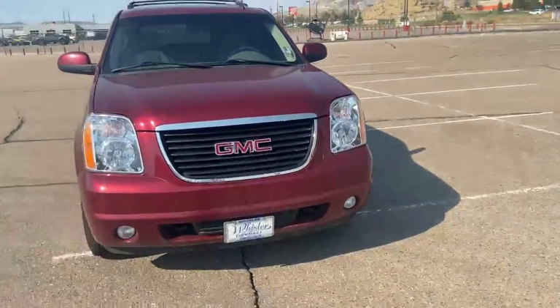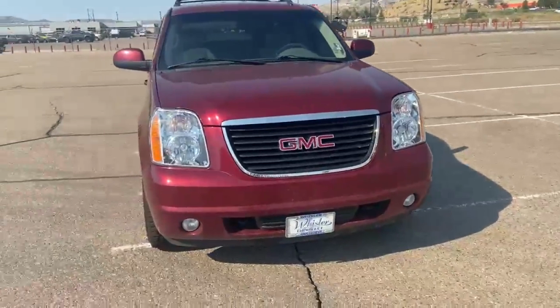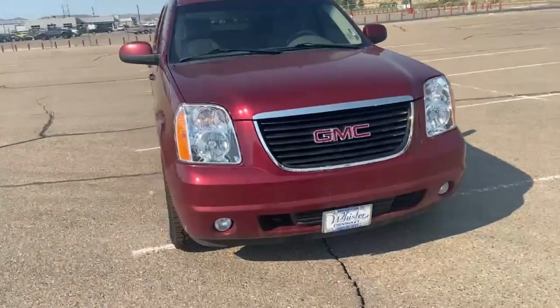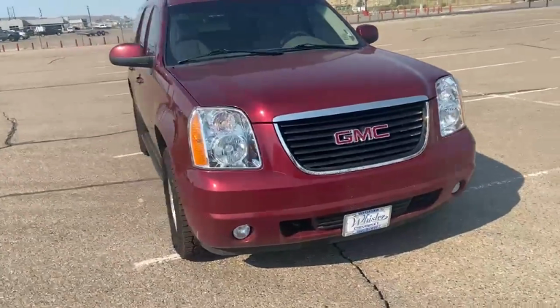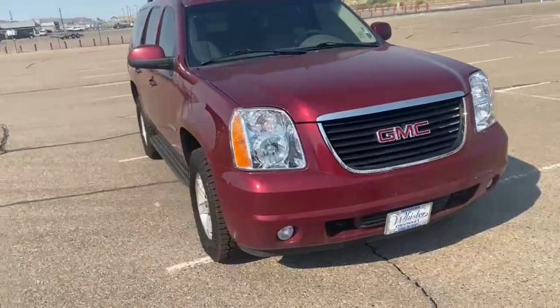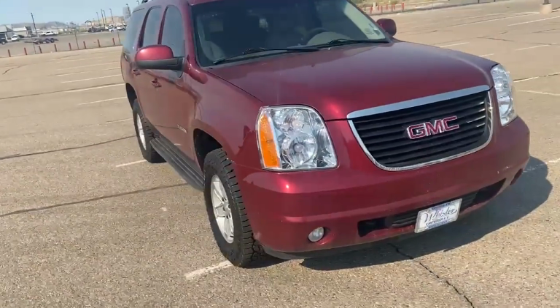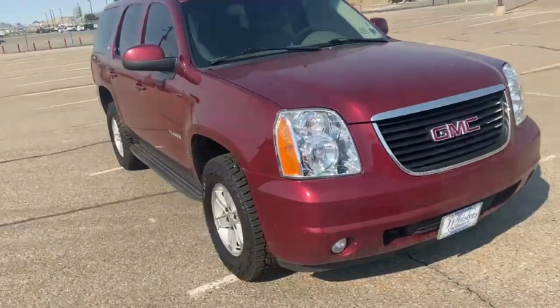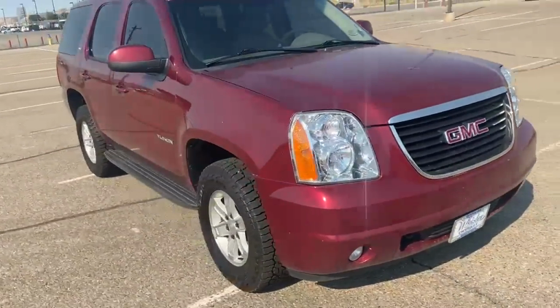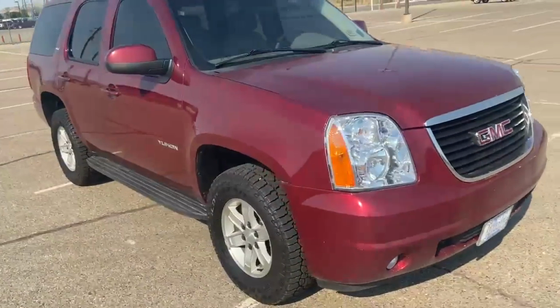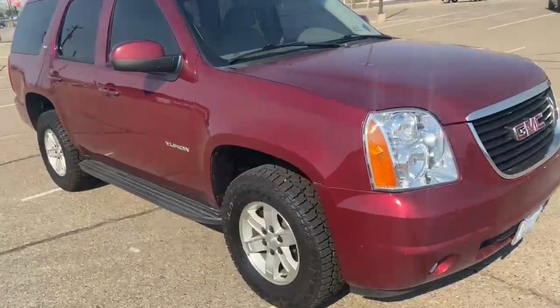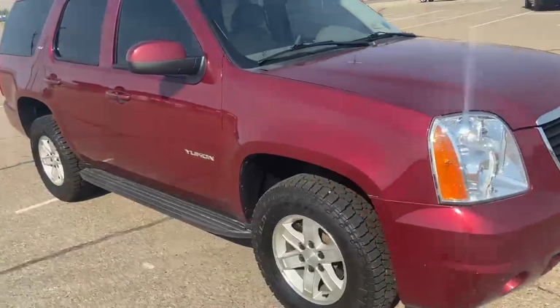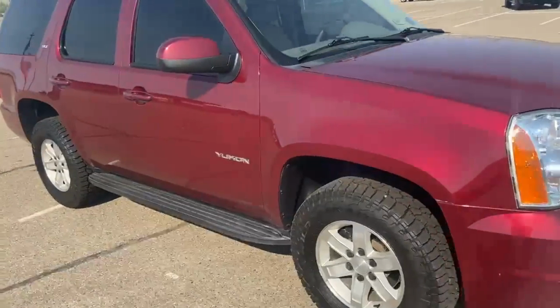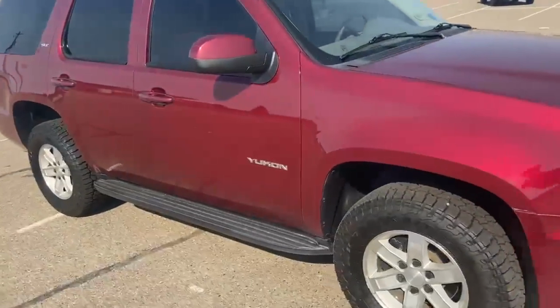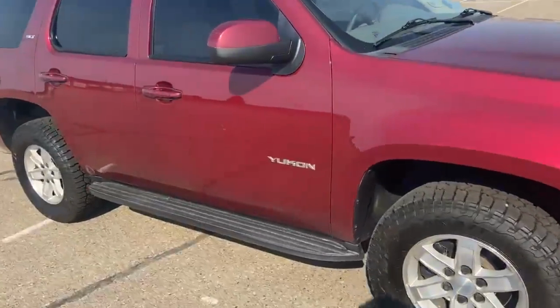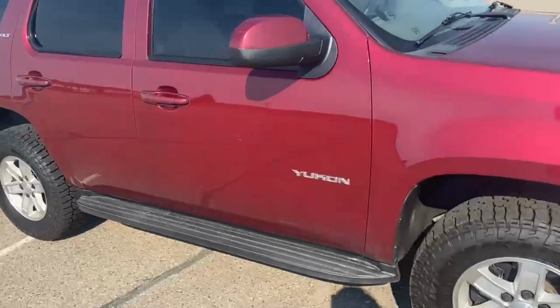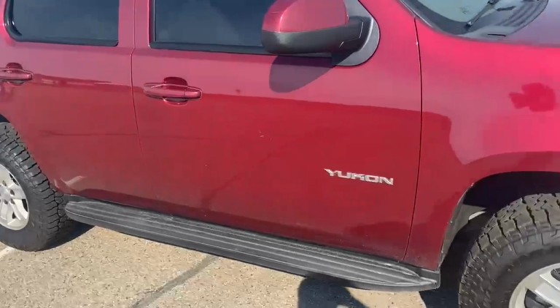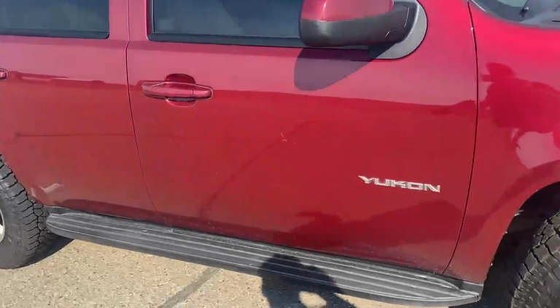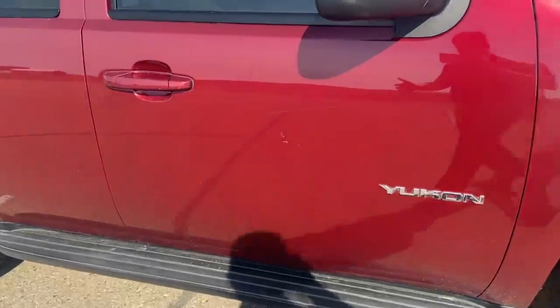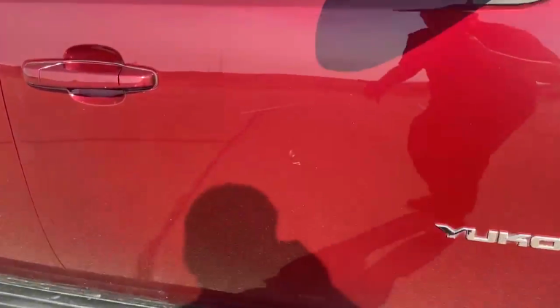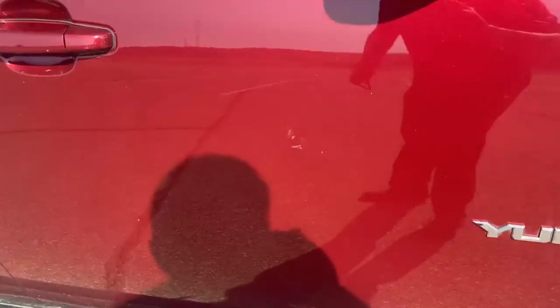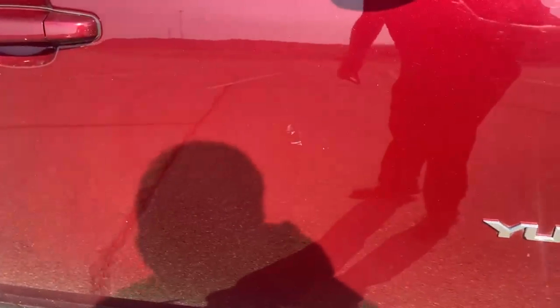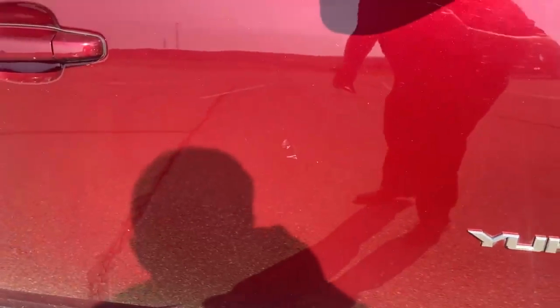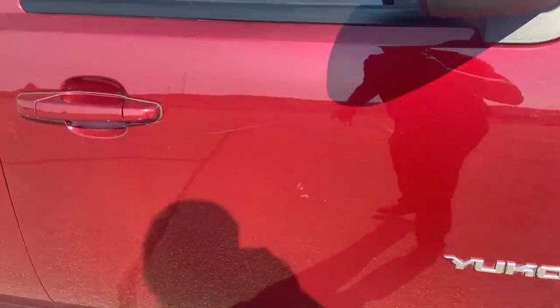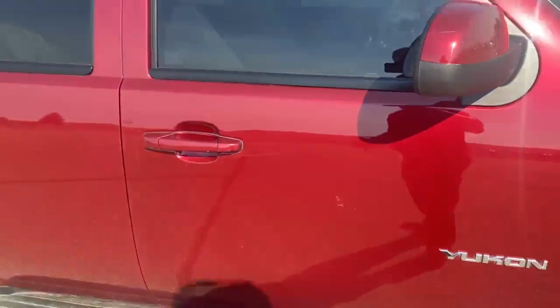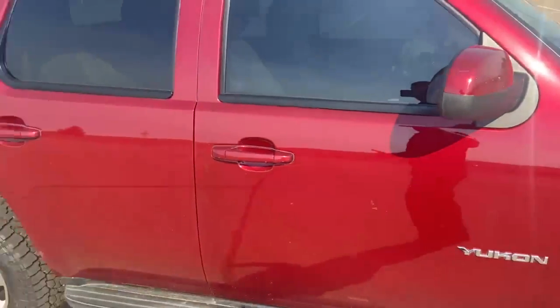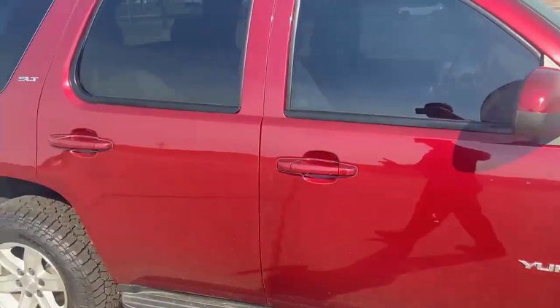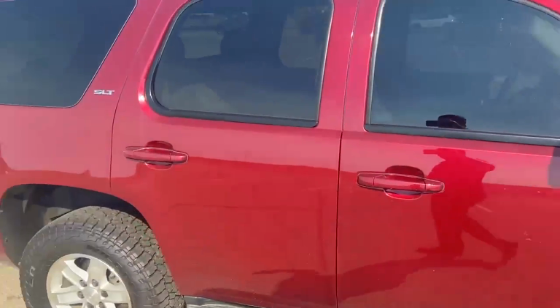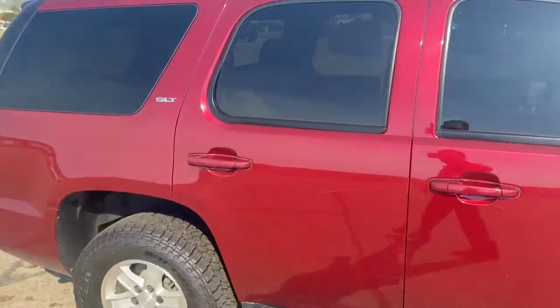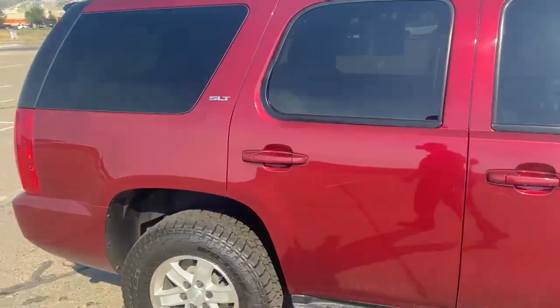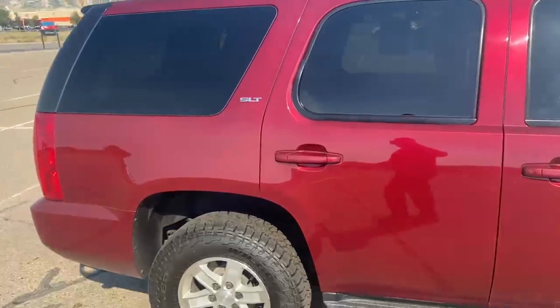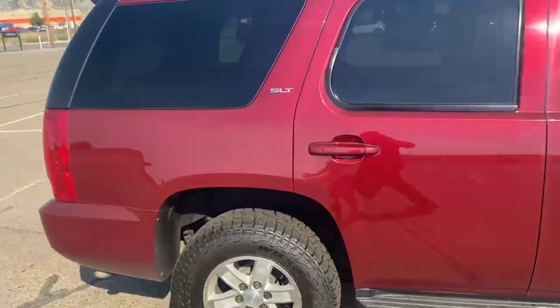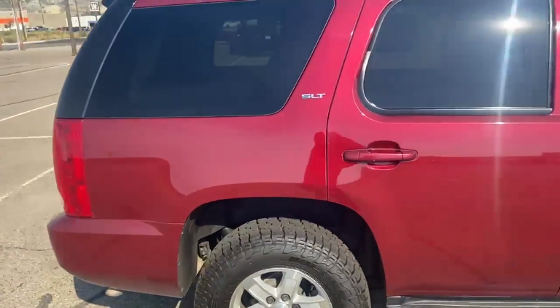Nice red color. It does have nice tires and running boards. There are a couple little scratches on the door, a couple minor things like that.